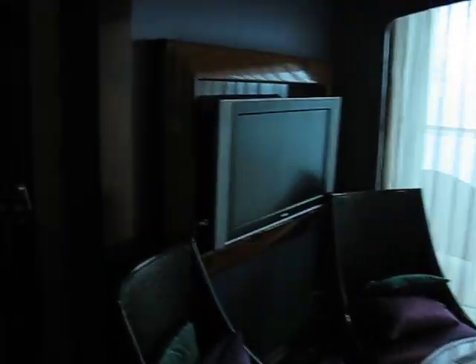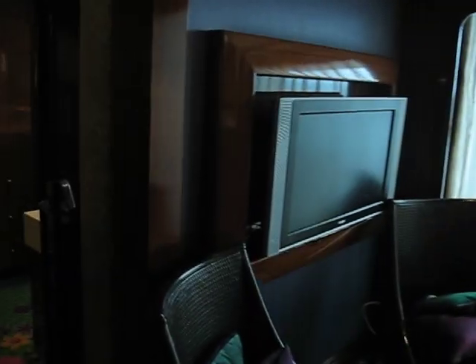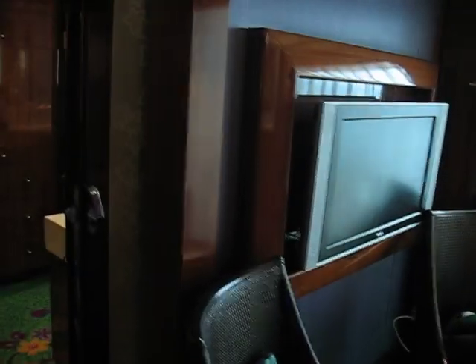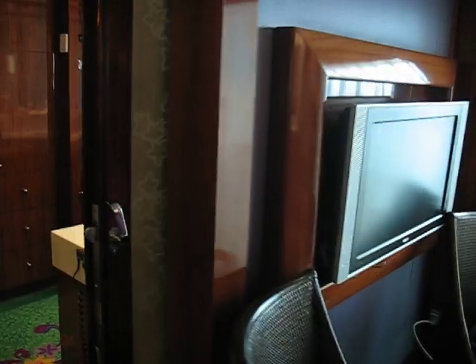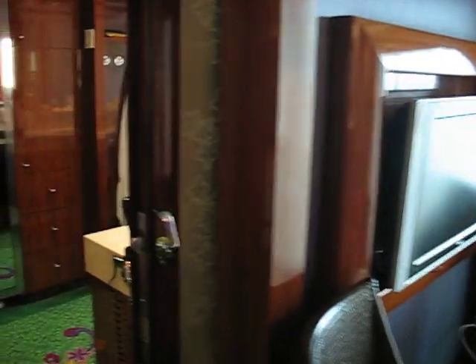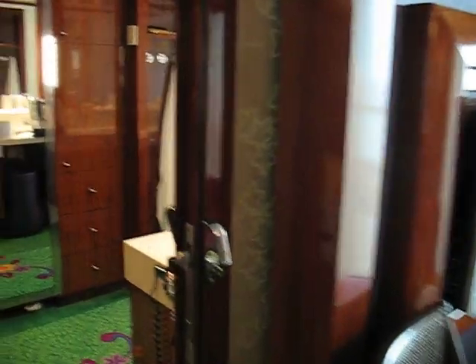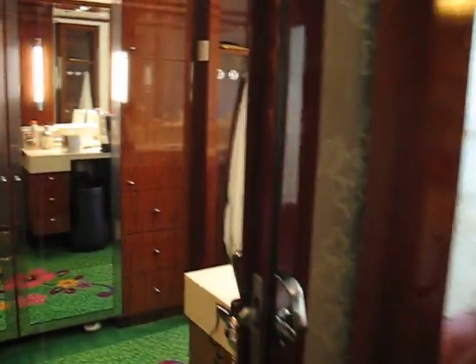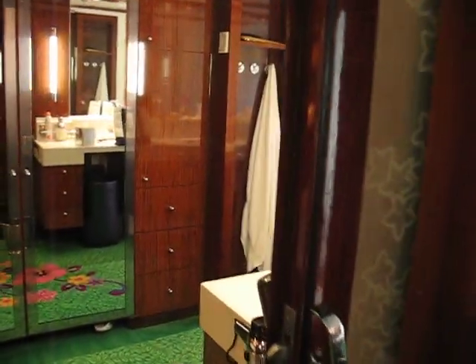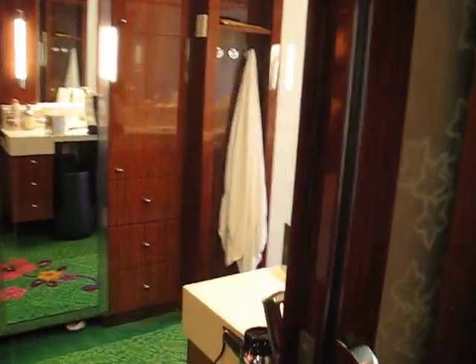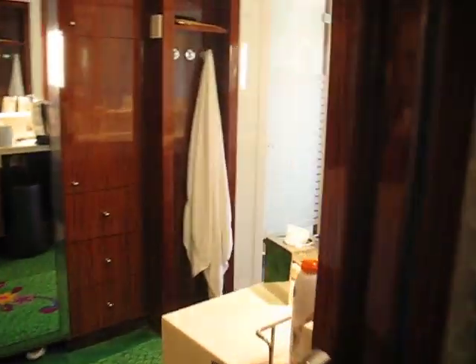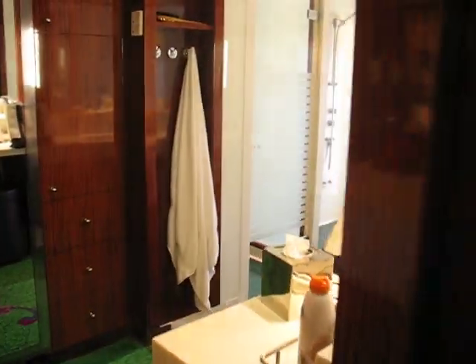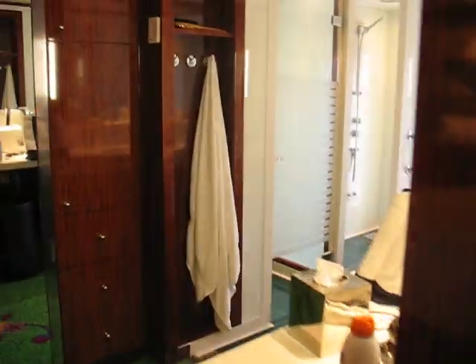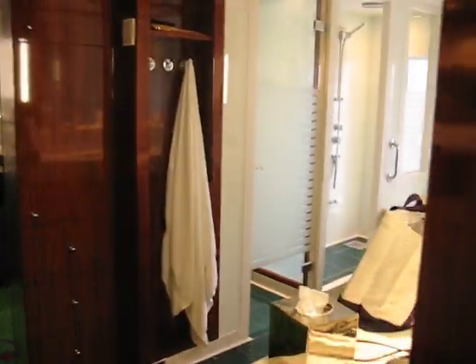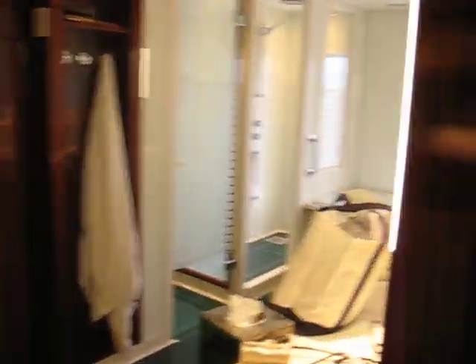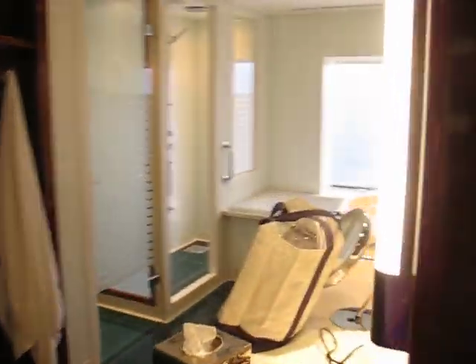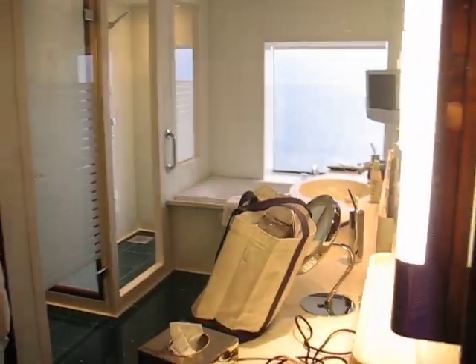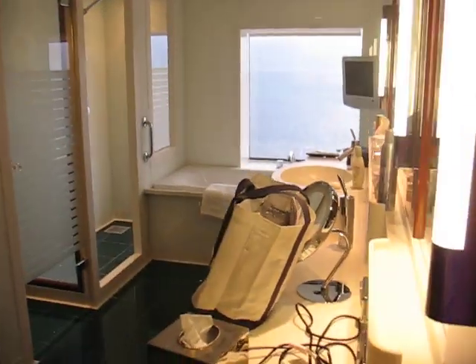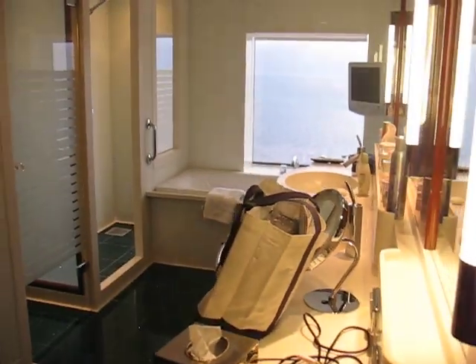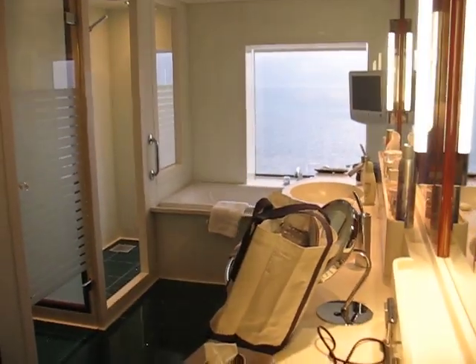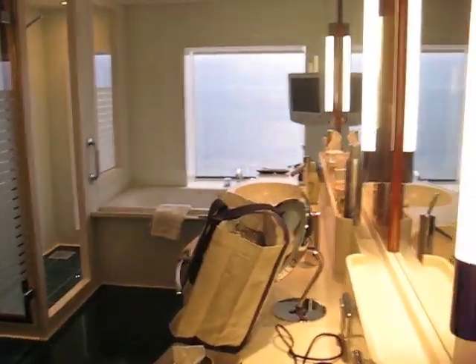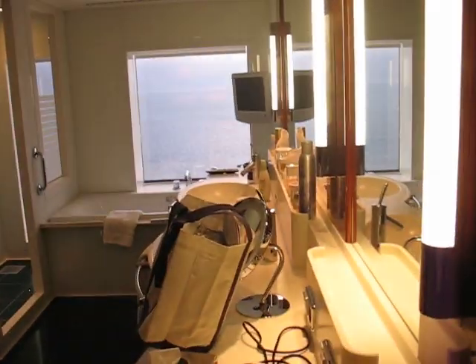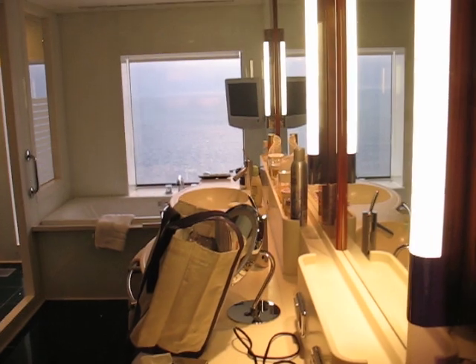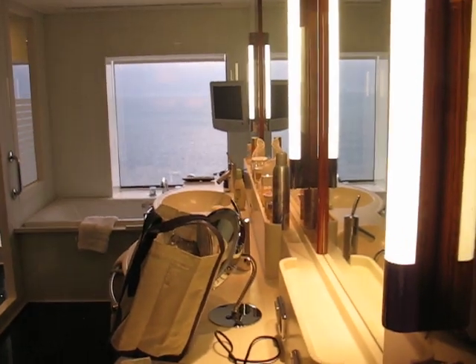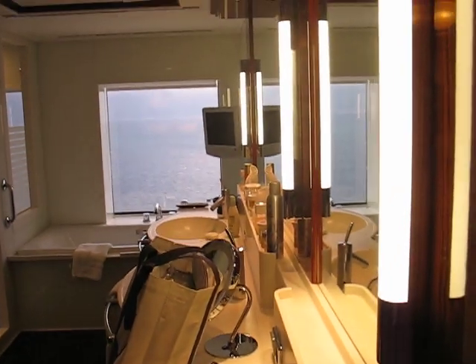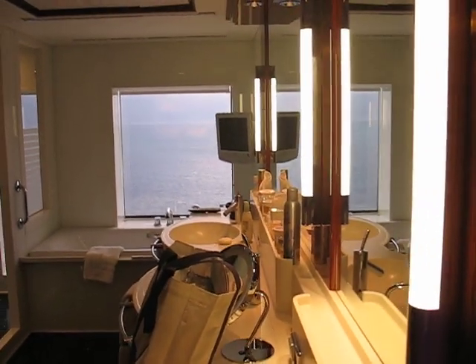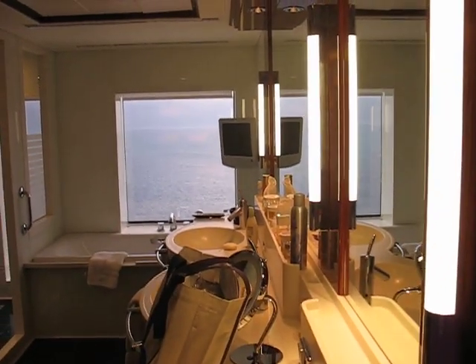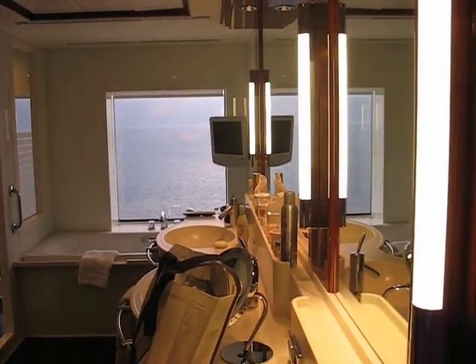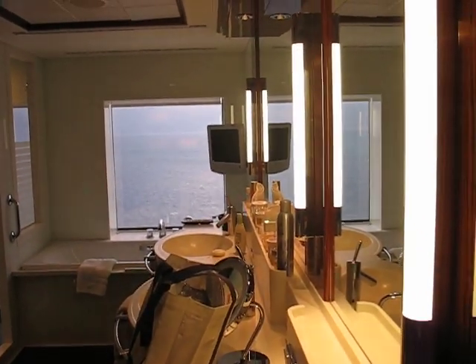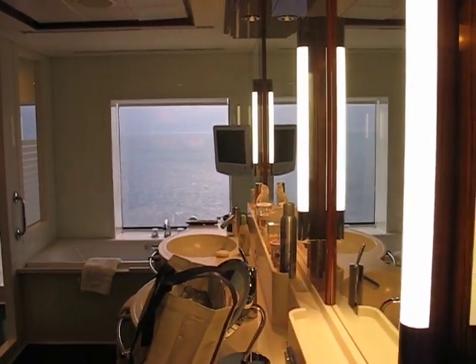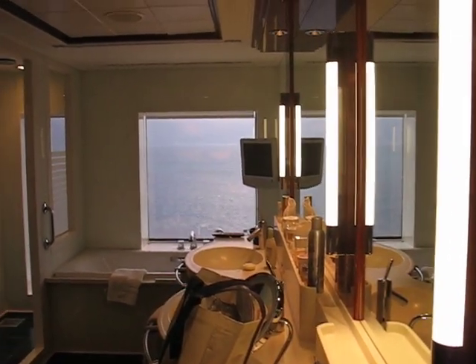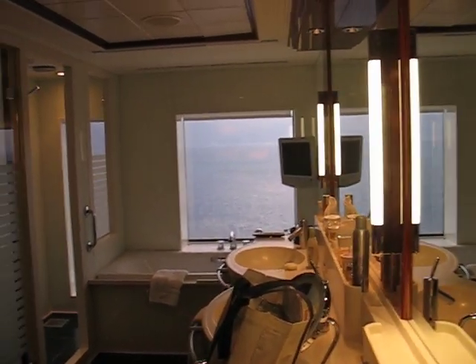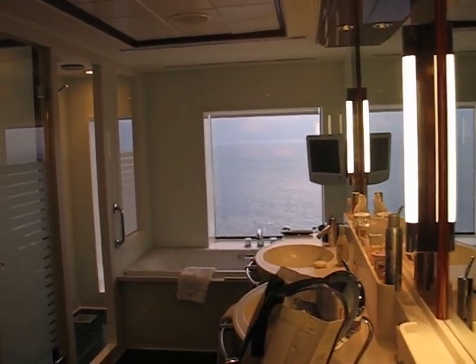And we're going into the bathroom, which is quite elaborate — two sinks, a tub, and a shower.